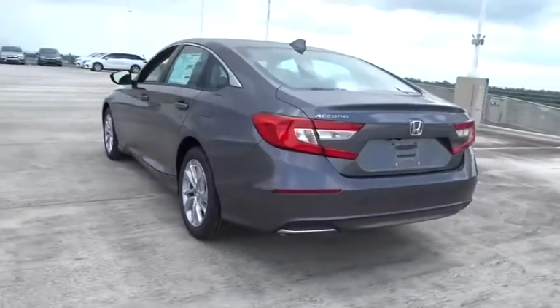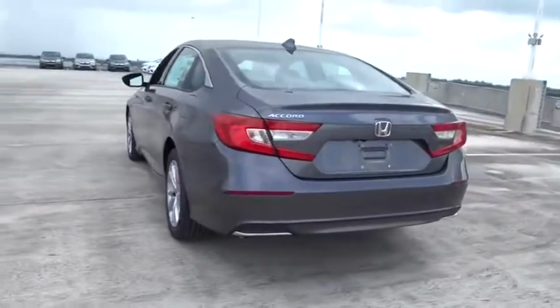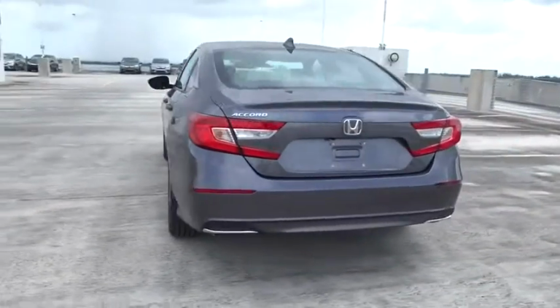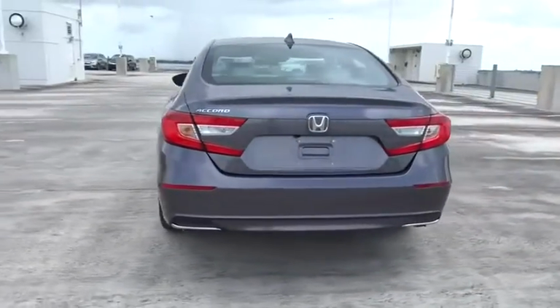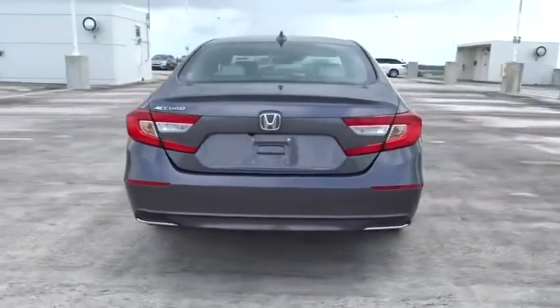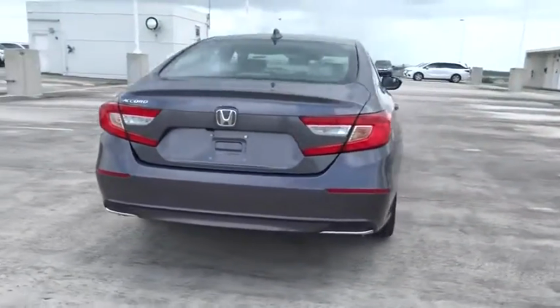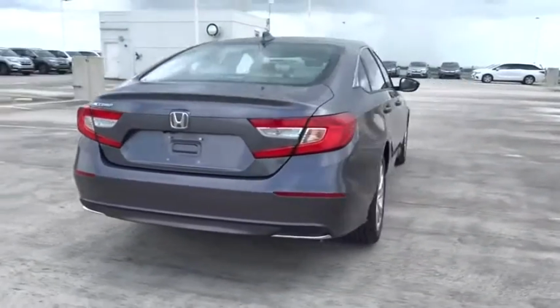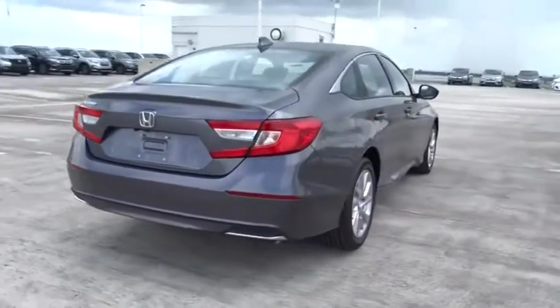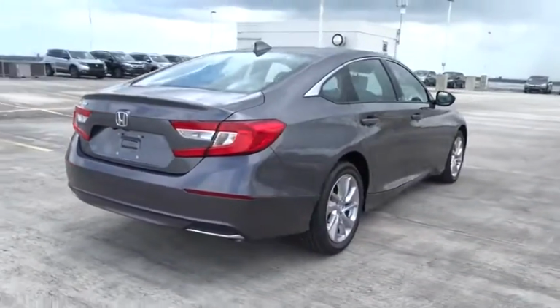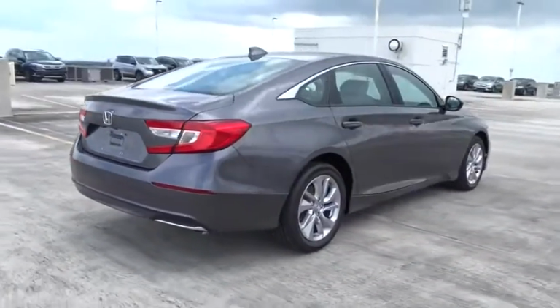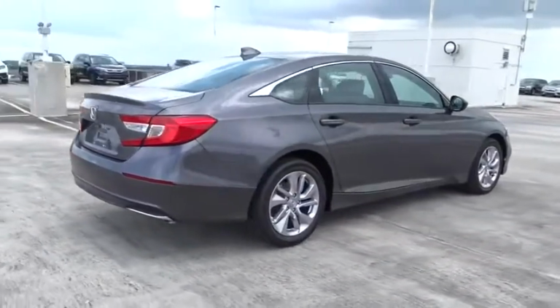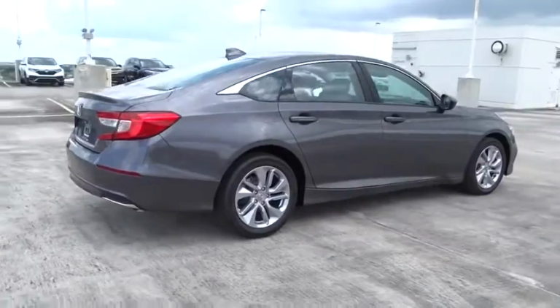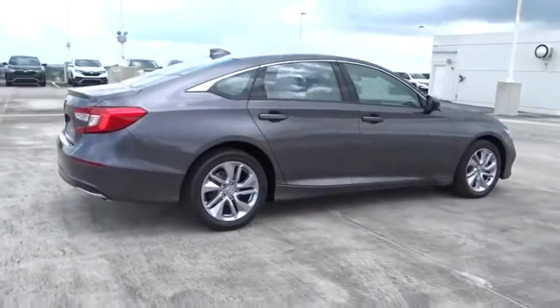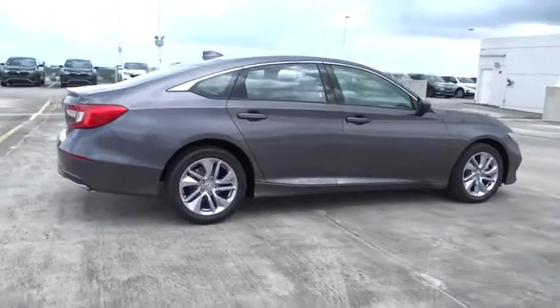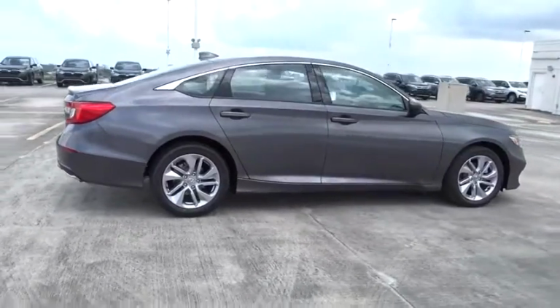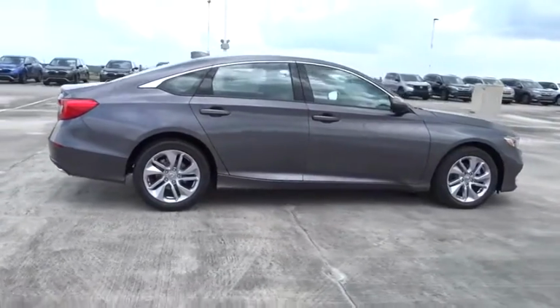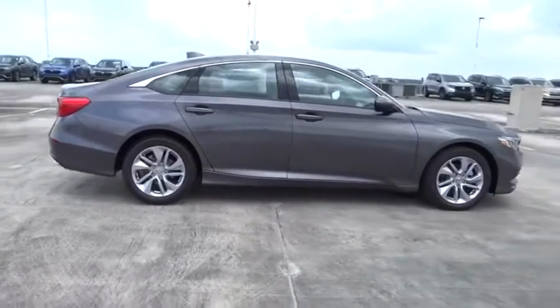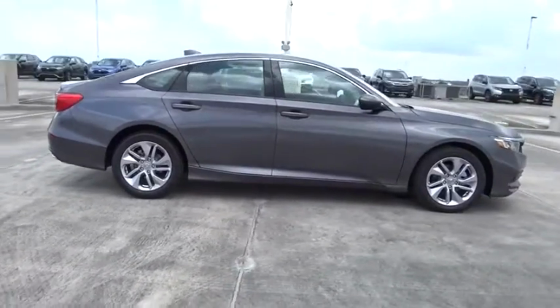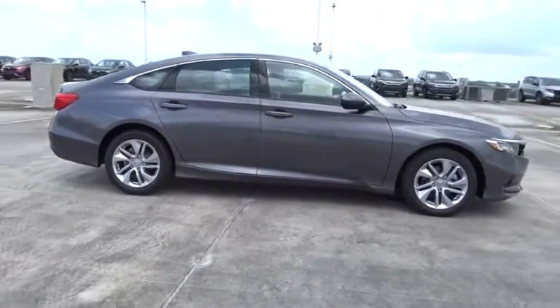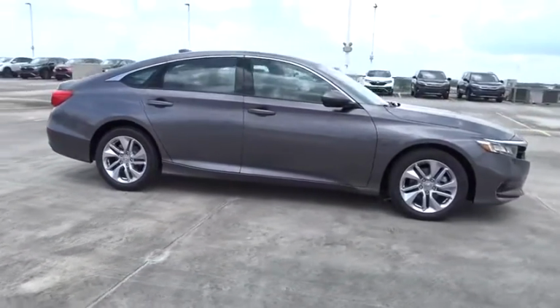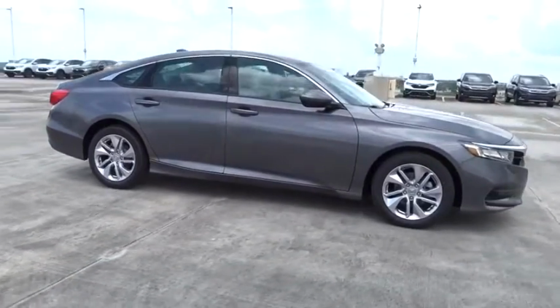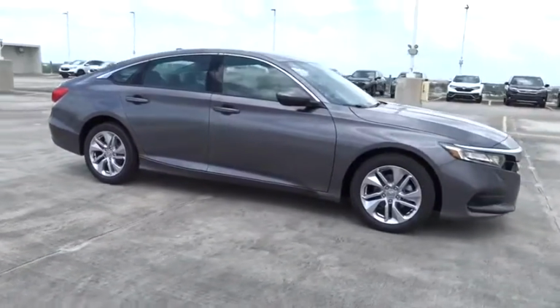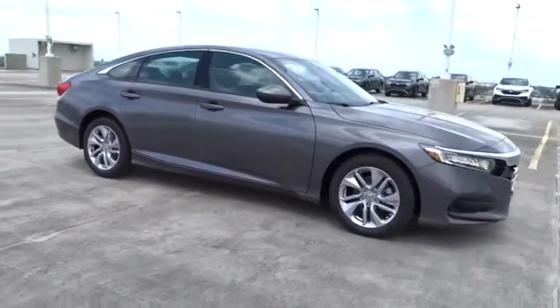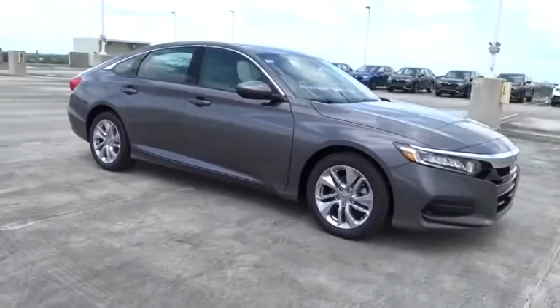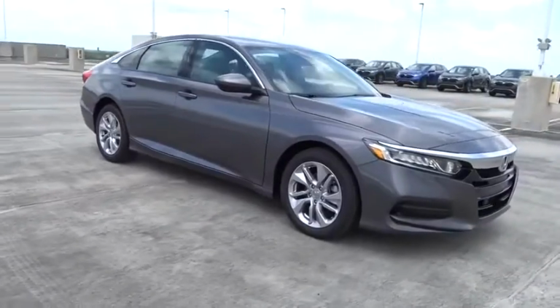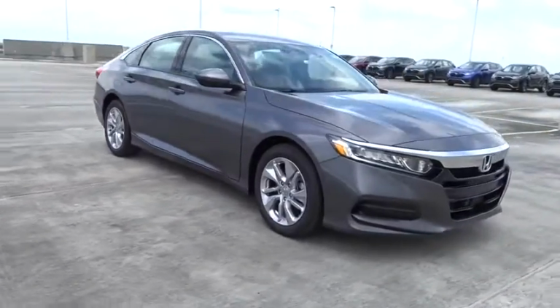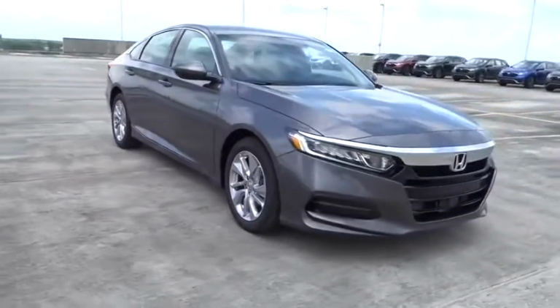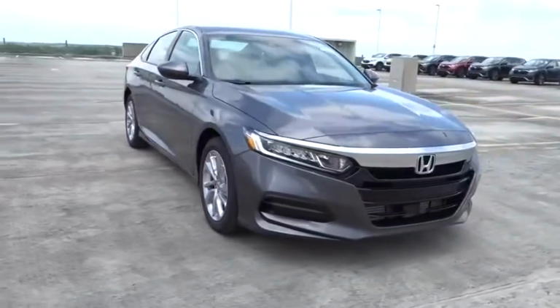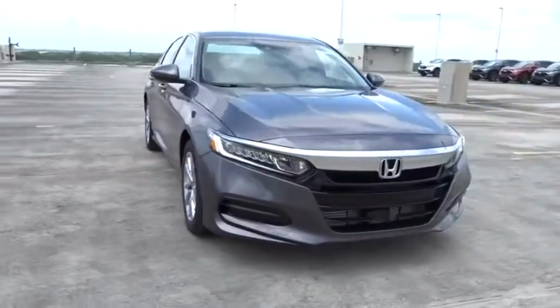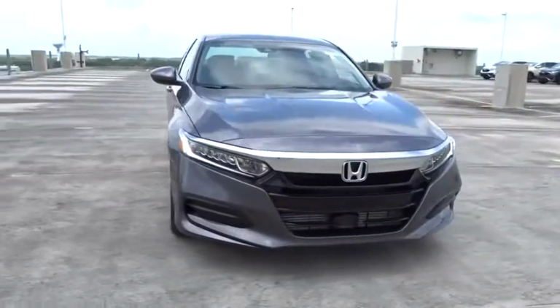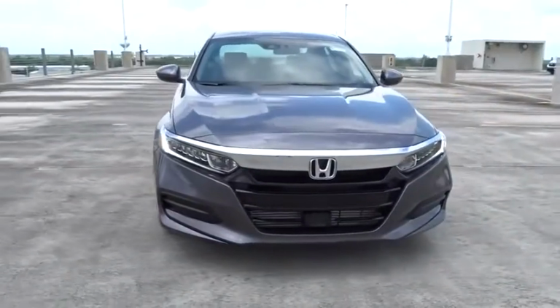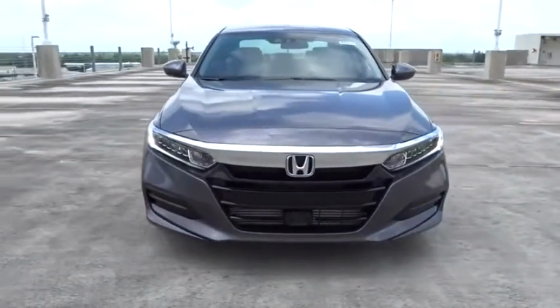Here are some of this vehicle's great options: traction control, stability control, Bluetooth, front wheel drive, trip computer, remote power door locks, power windows, speed proportional power steering, tachometer.